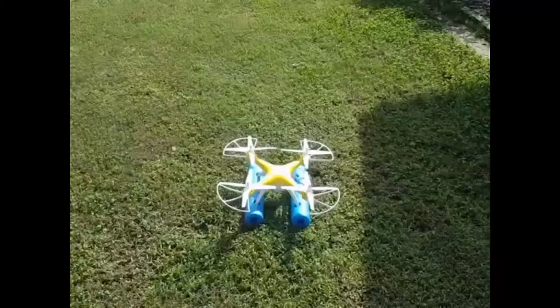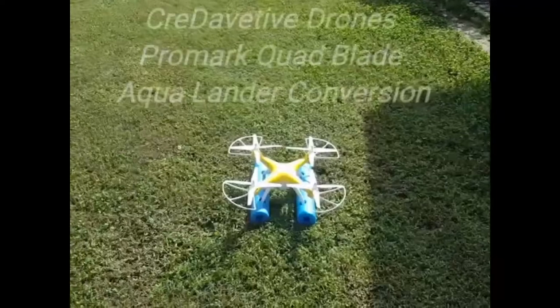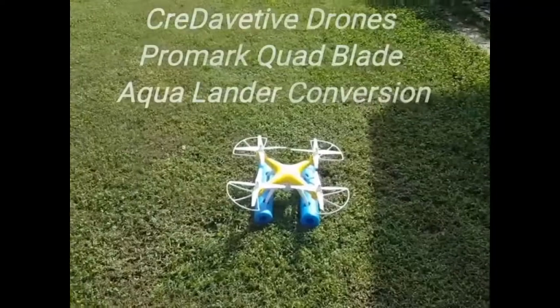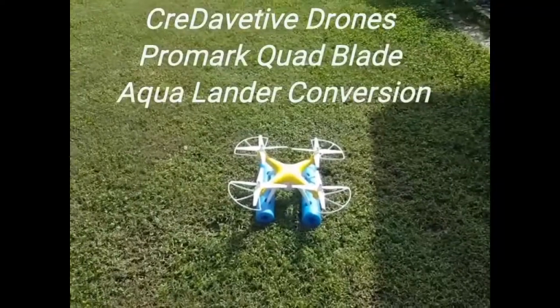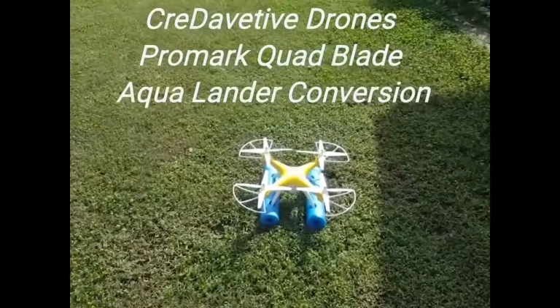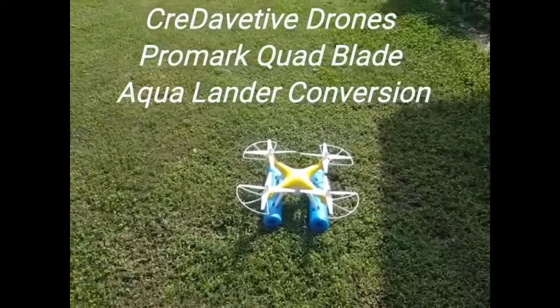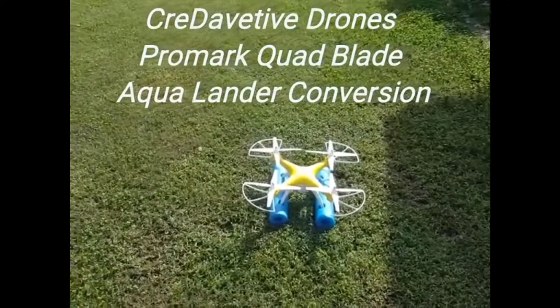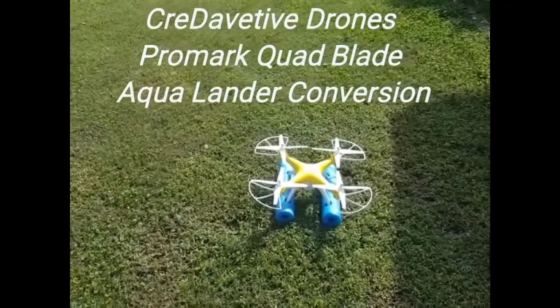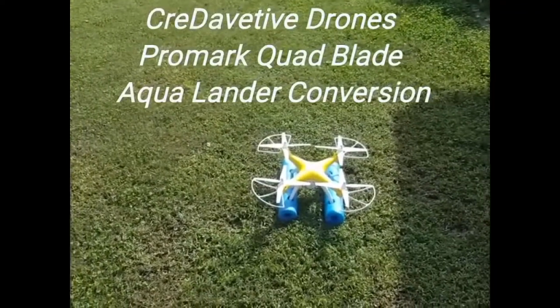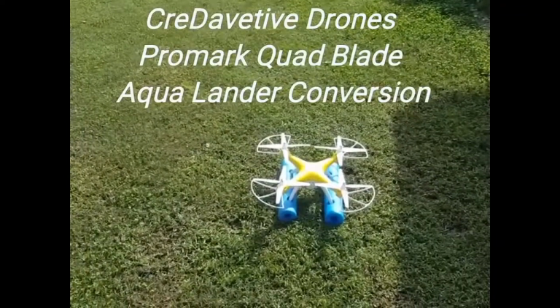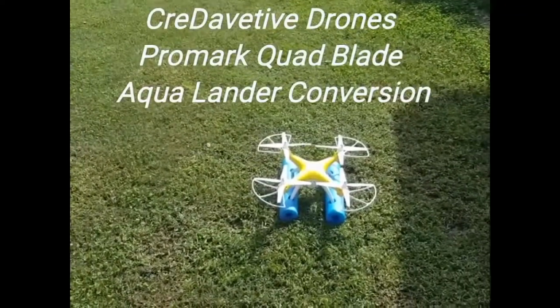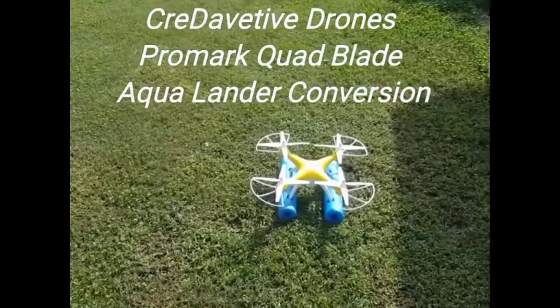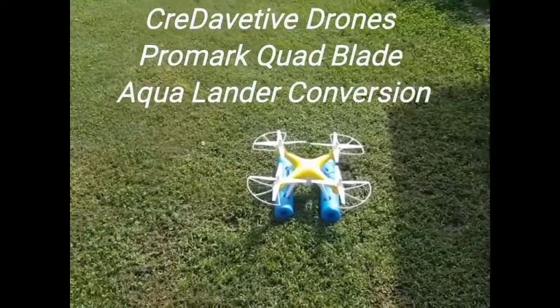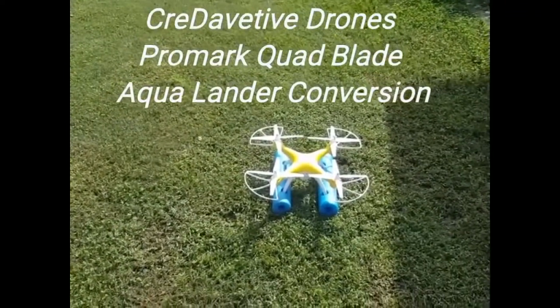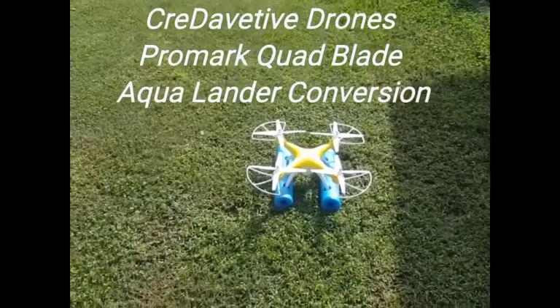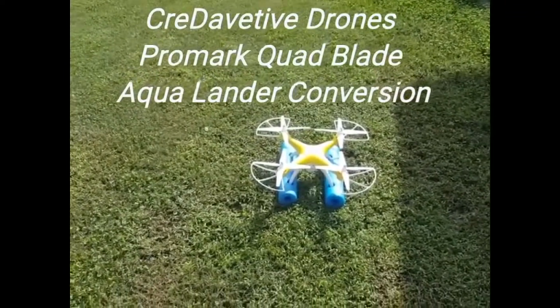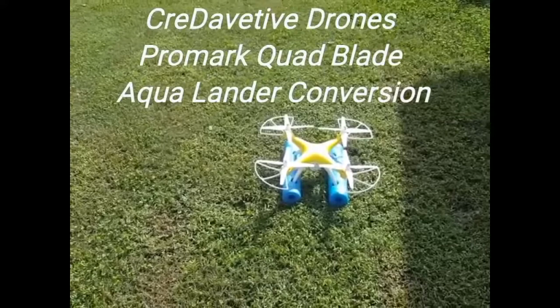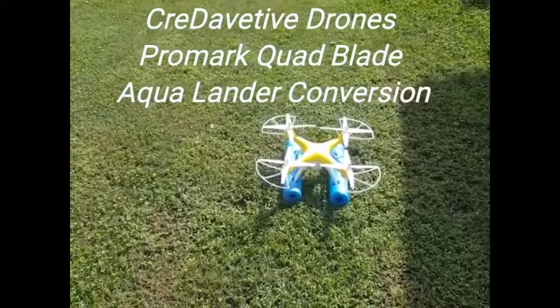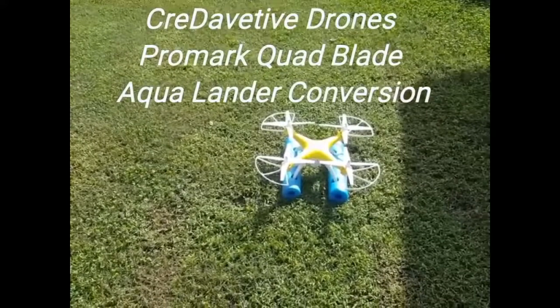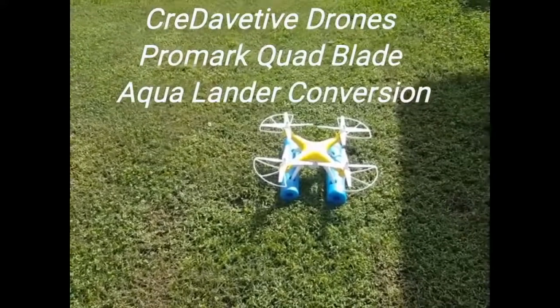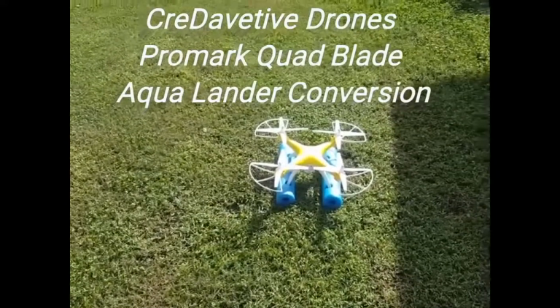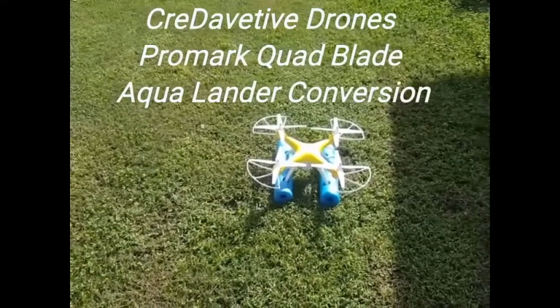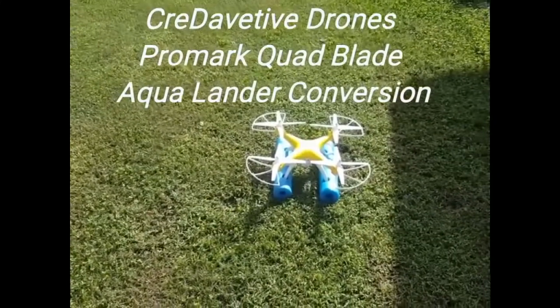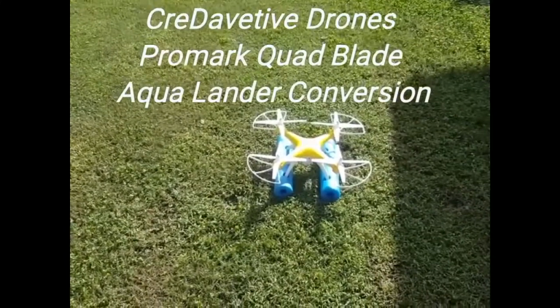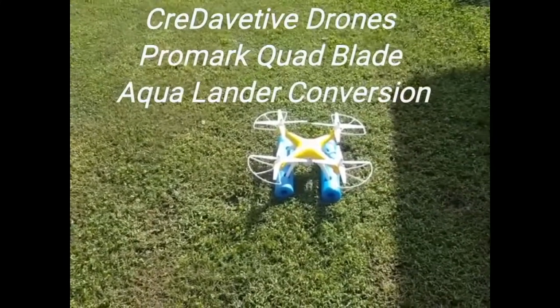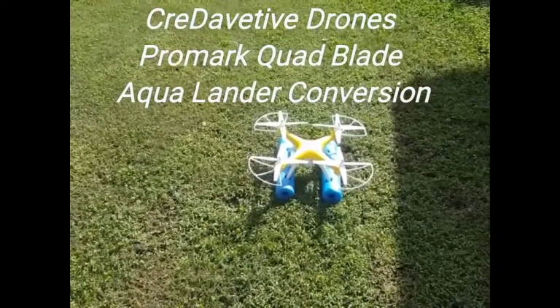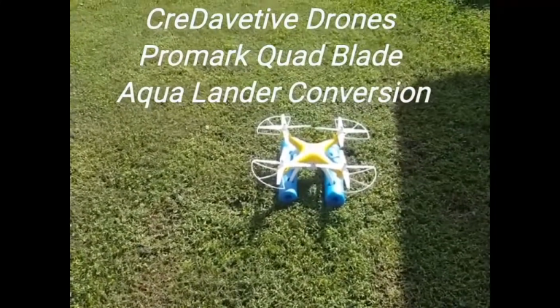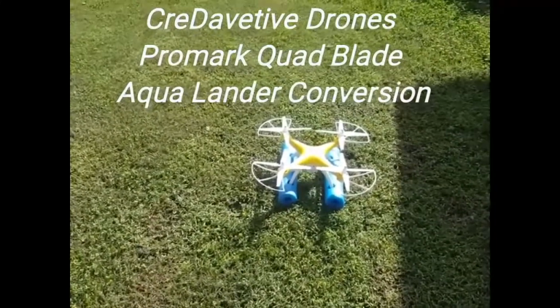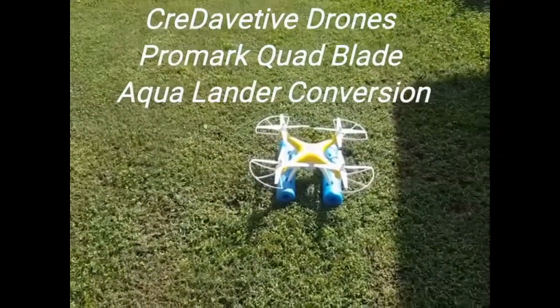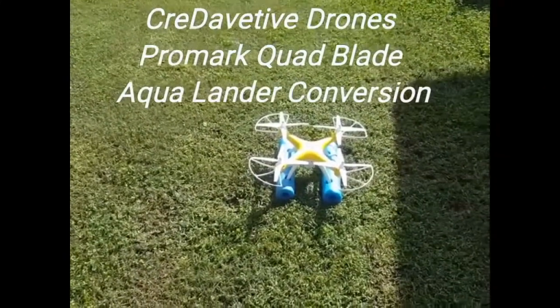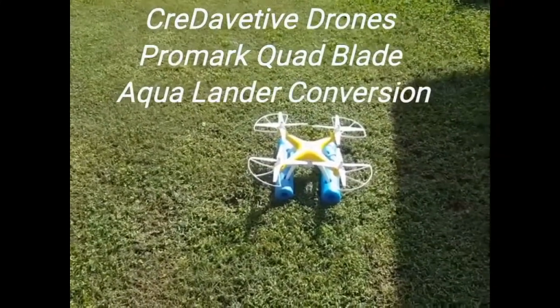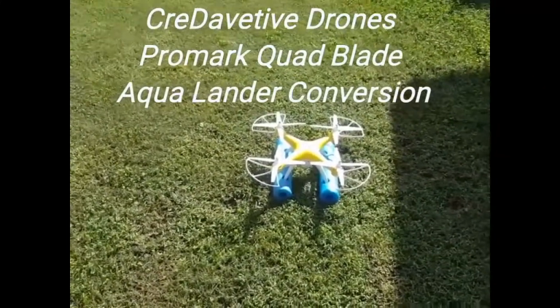Give it a little more. It does, gives it a little extra lift, yeah. So here we're going to try the Promark quad quad conversion, and we're going to try to land it on some water with my pontoon conversions. Here we go.